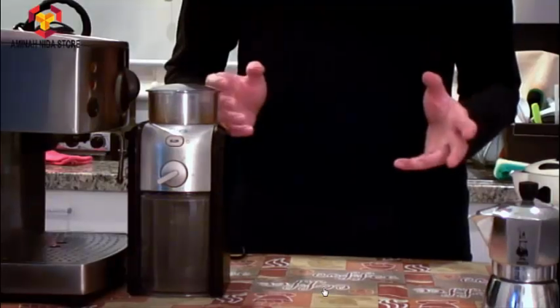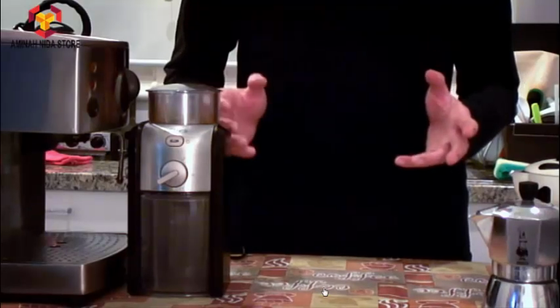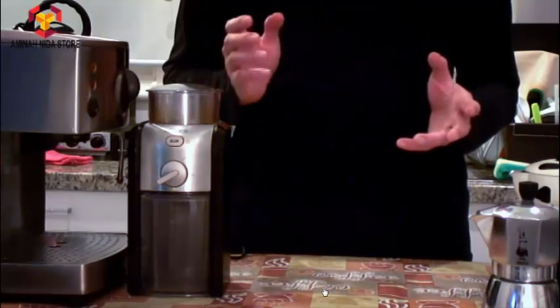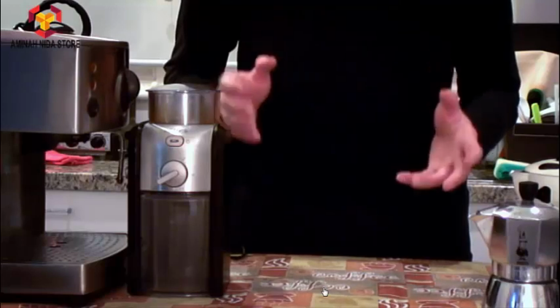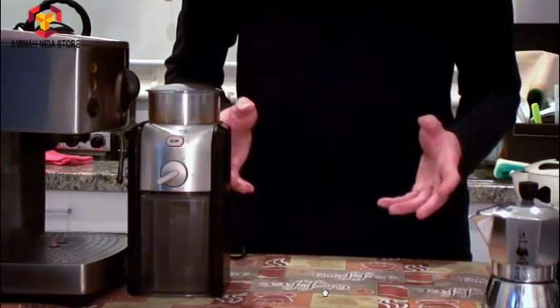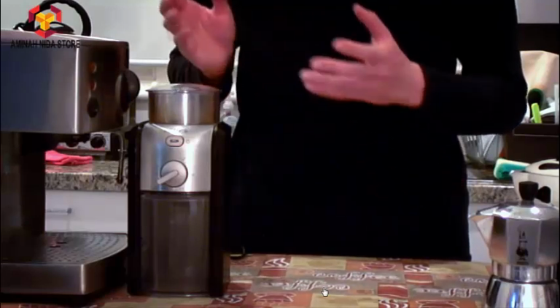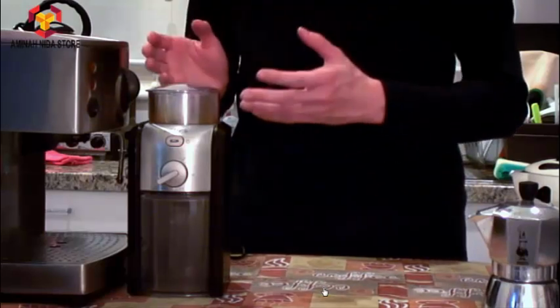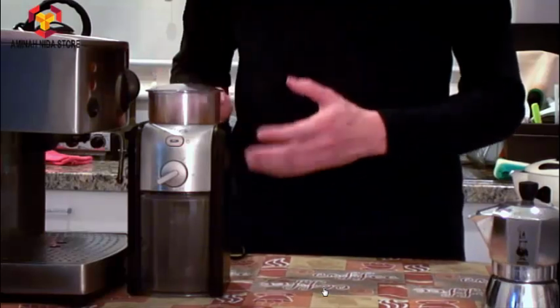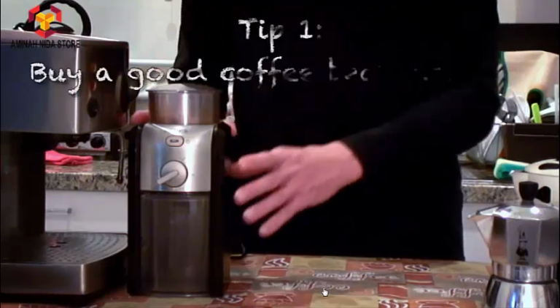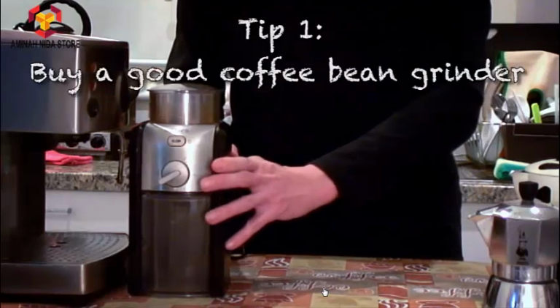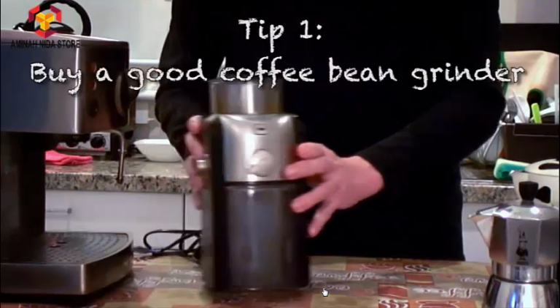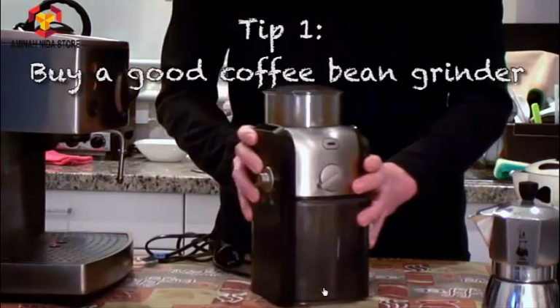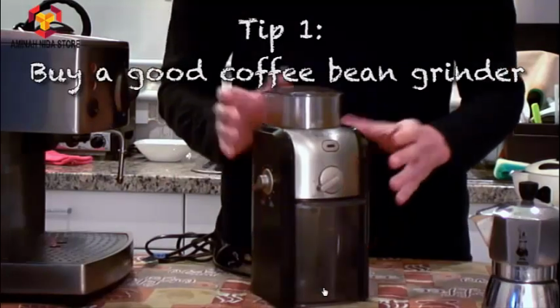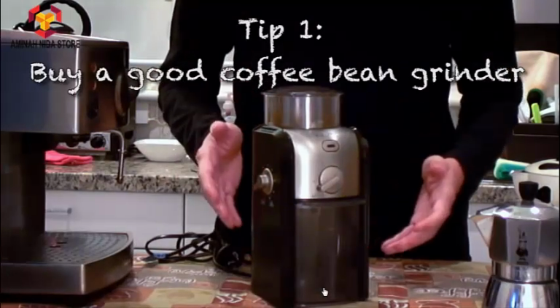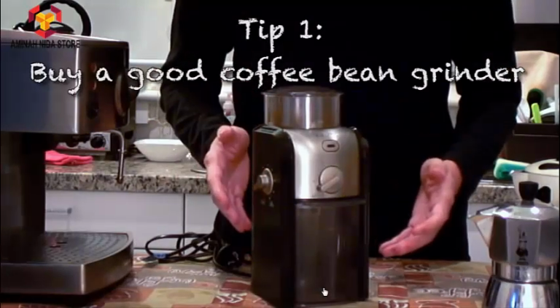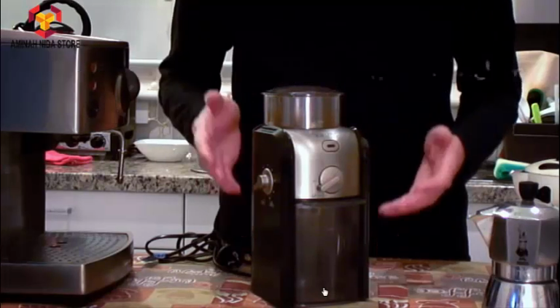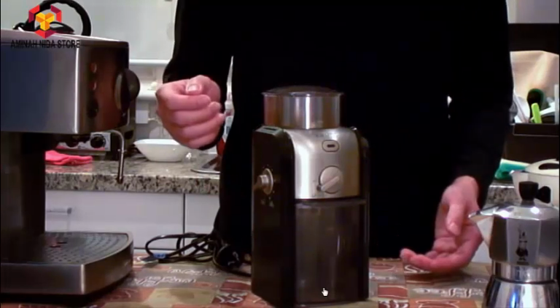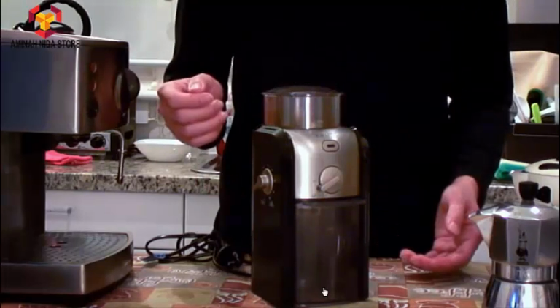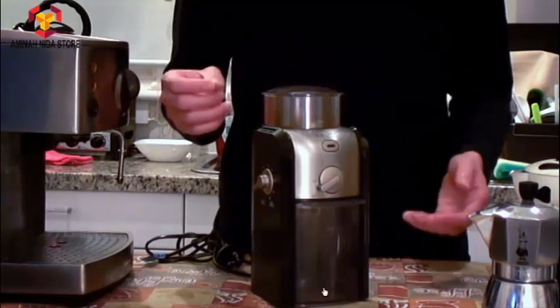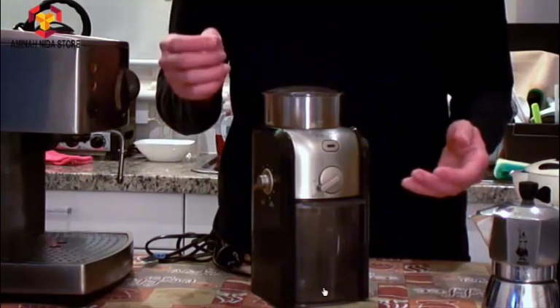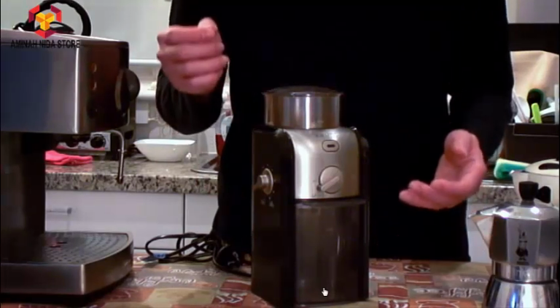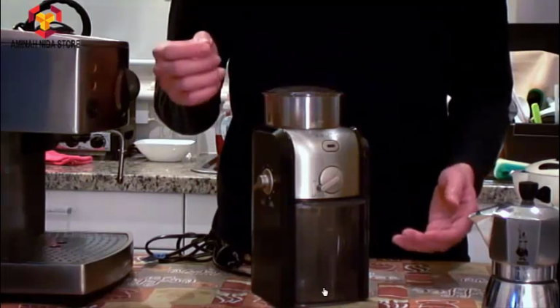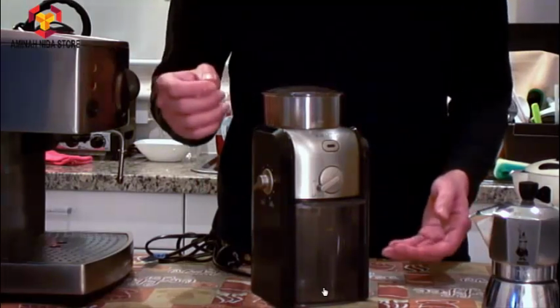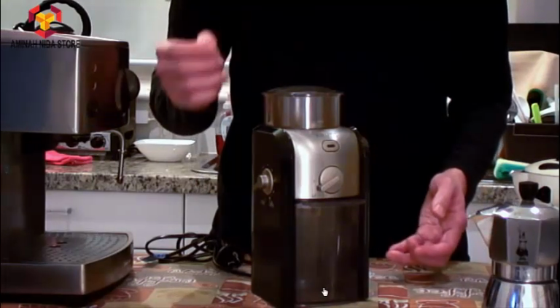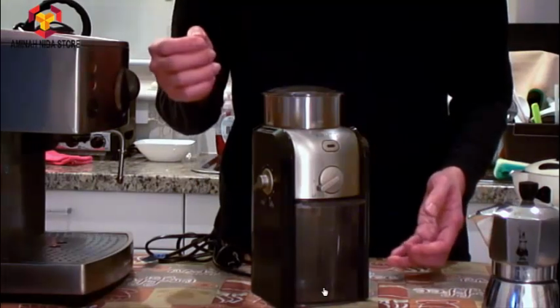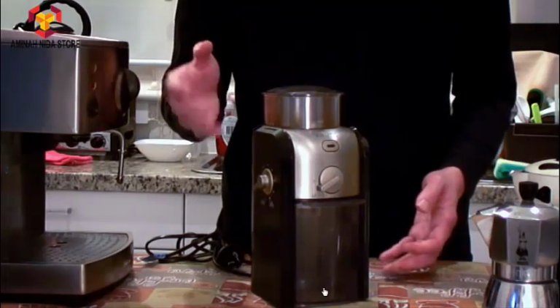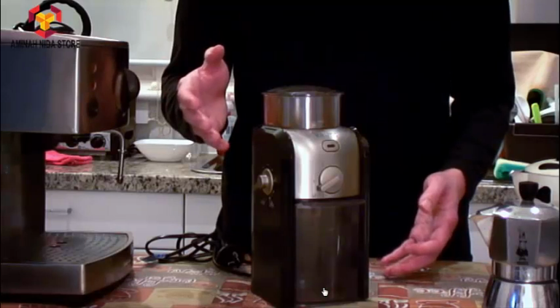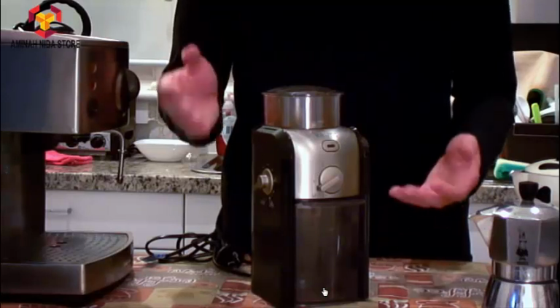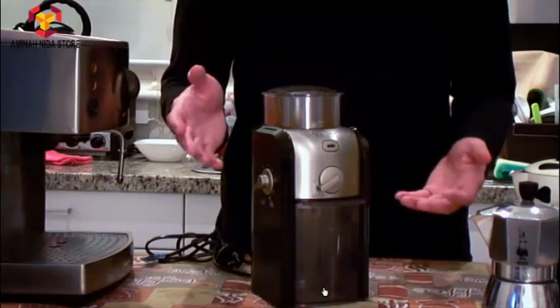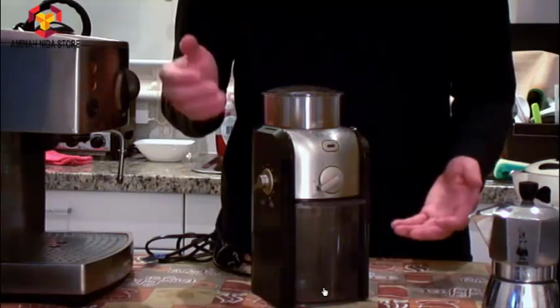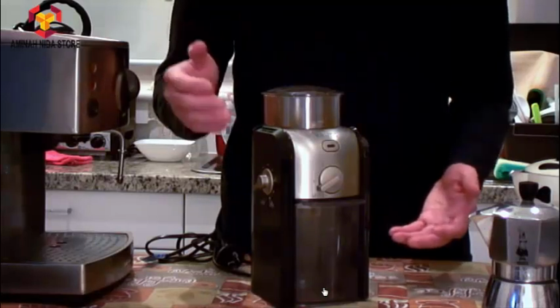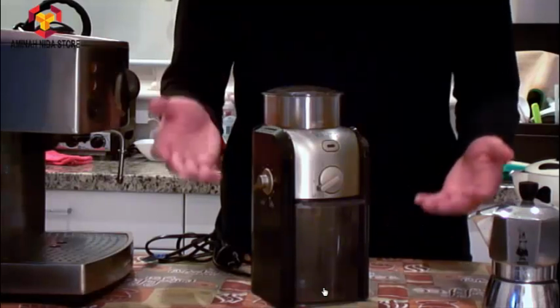For anyone serious about making home coffee with an espresso machine, I always suggest that you buy a coffee grinder. It's because you want to have the freshest coffee powder every time you make your coffee, and the only way to get that is to grind your own beans.